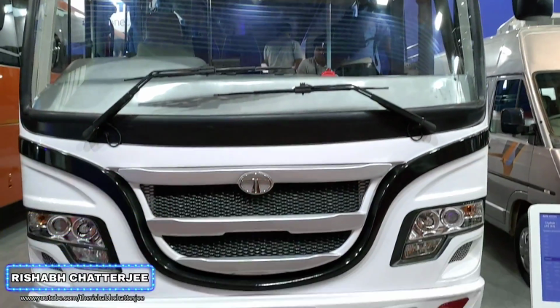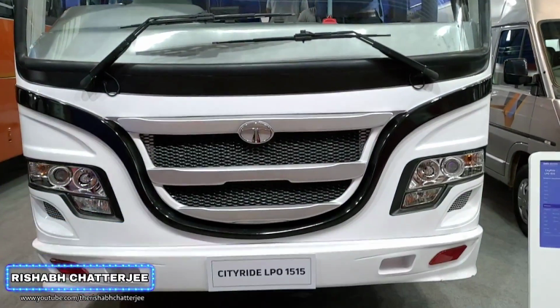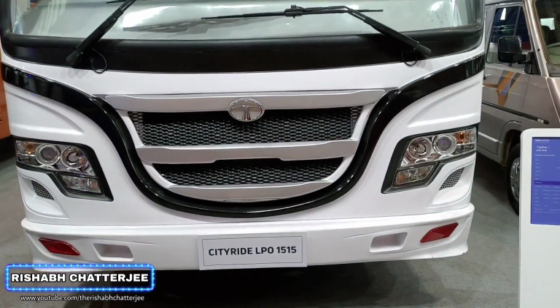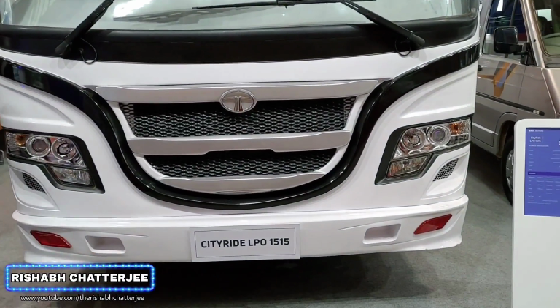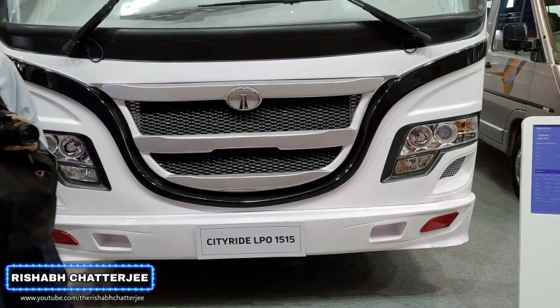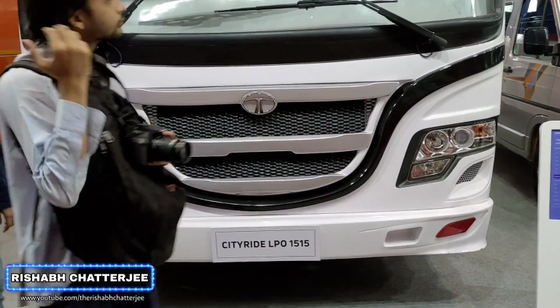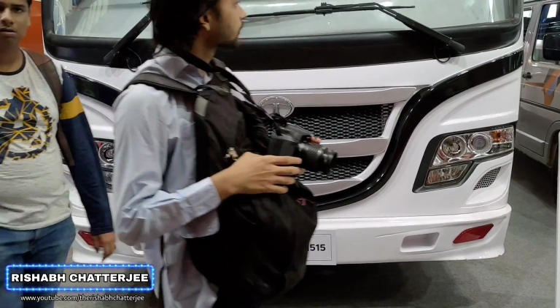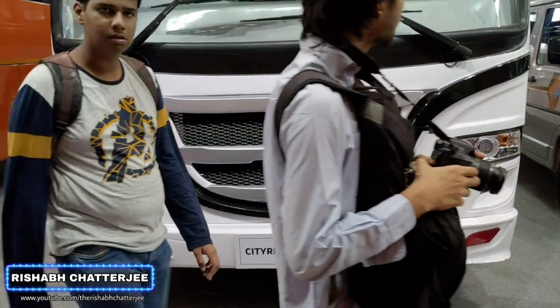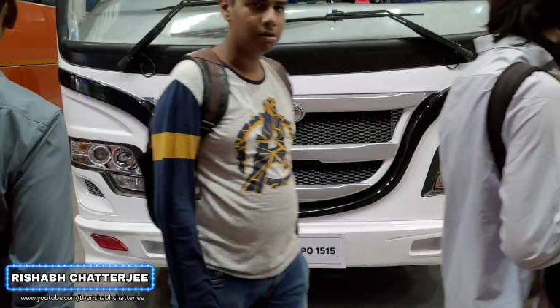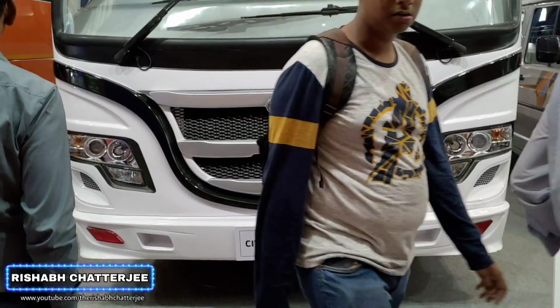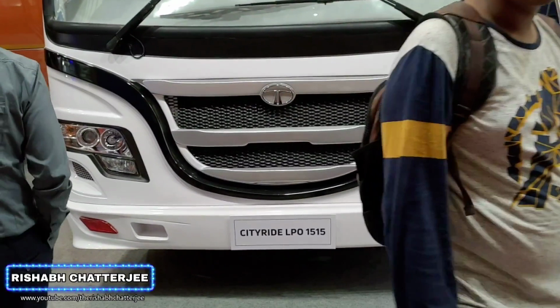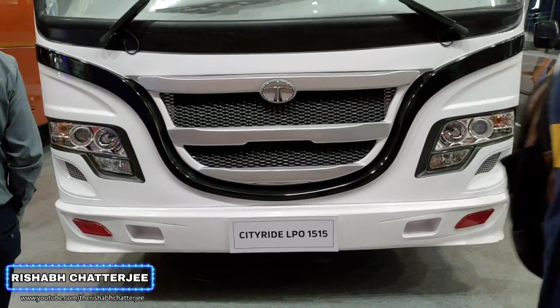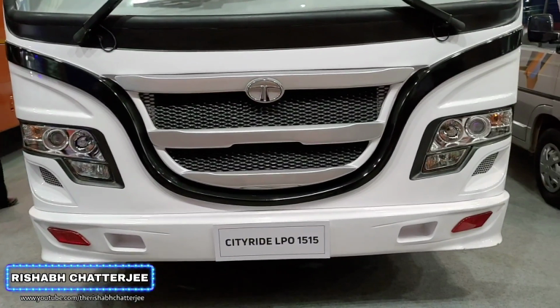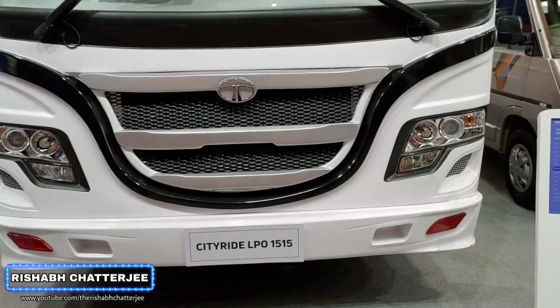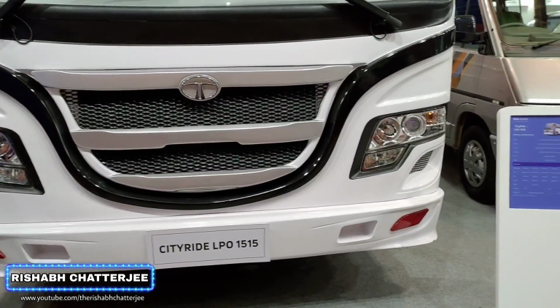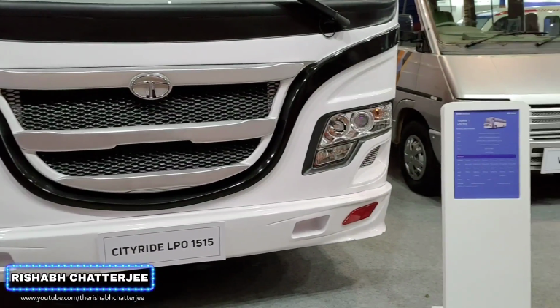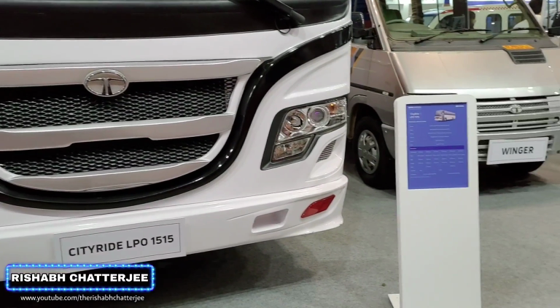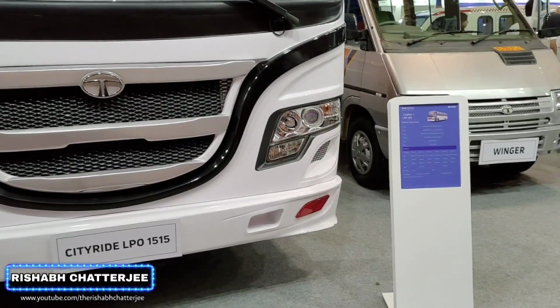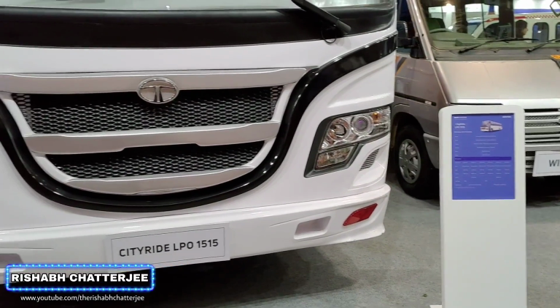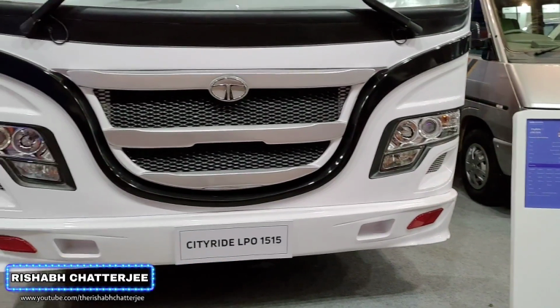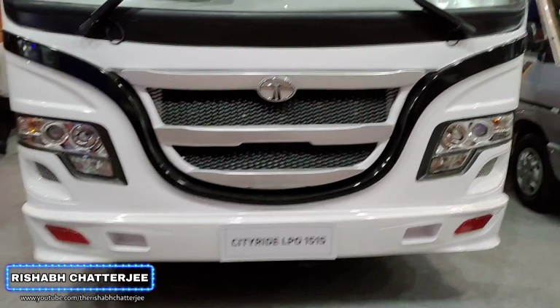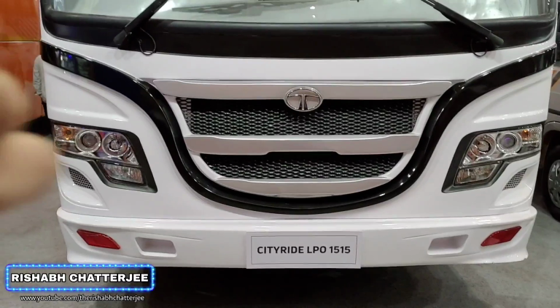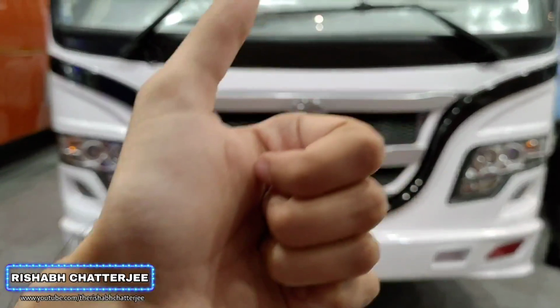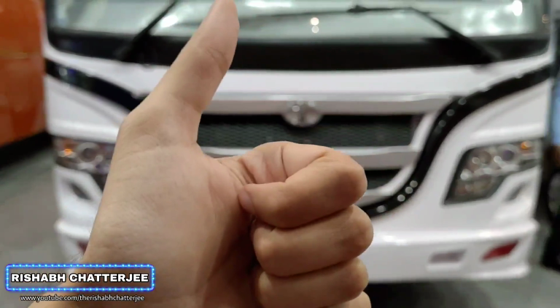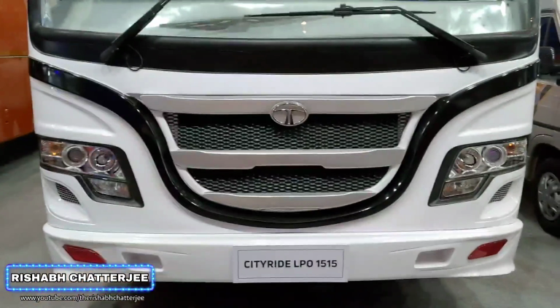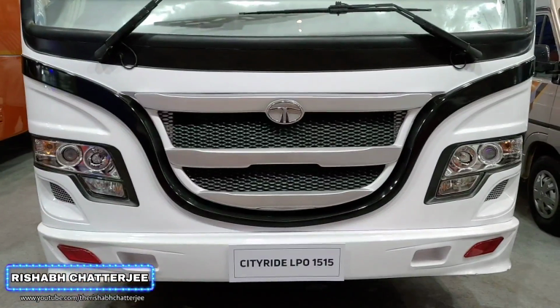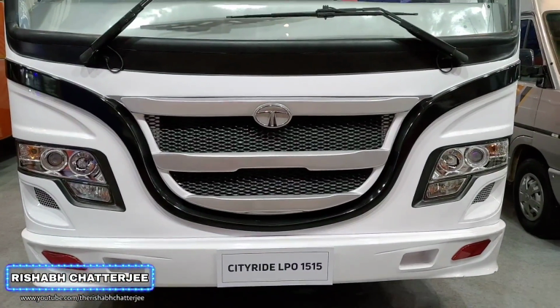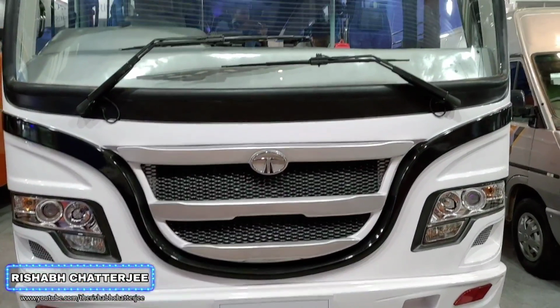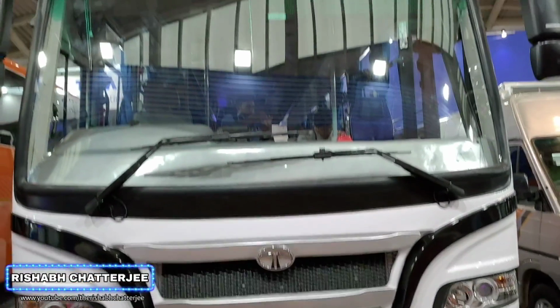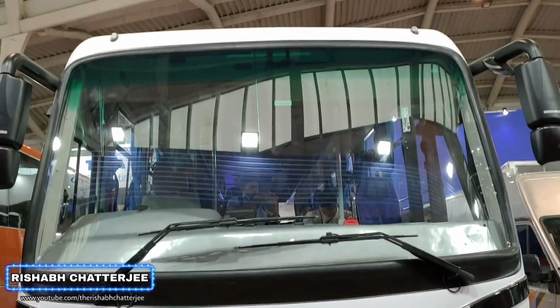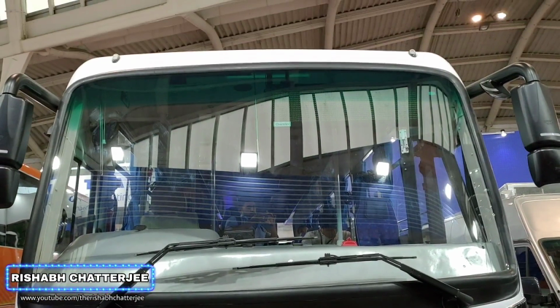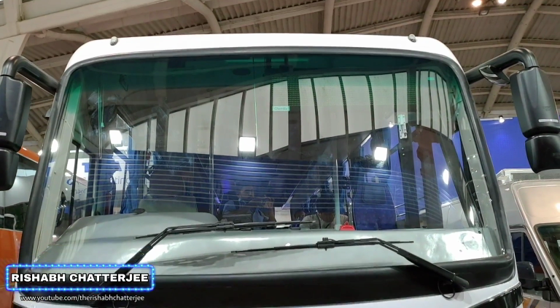Hello! Hi! Namaskar! I am Rishabh Chajan. In this video, we will be taking a look at the City Ride LPO 1515. If you find this video informative, don't forget to hit that like button, share this video, and also subscribe to the channel. Let's get started.